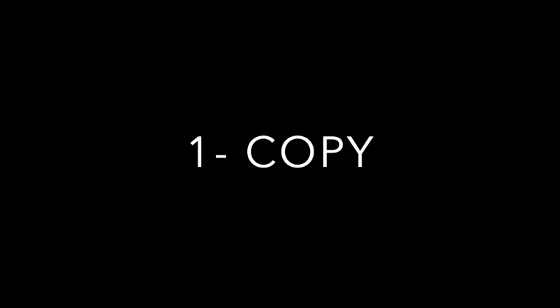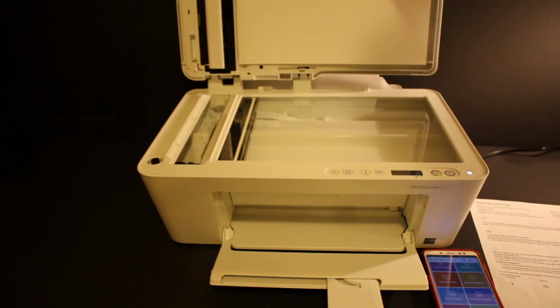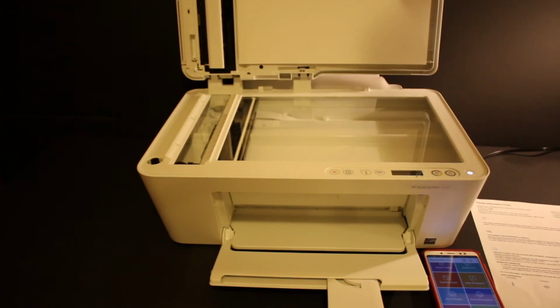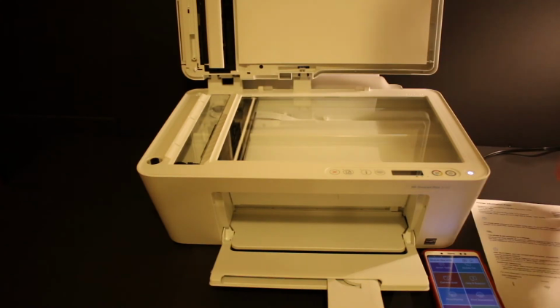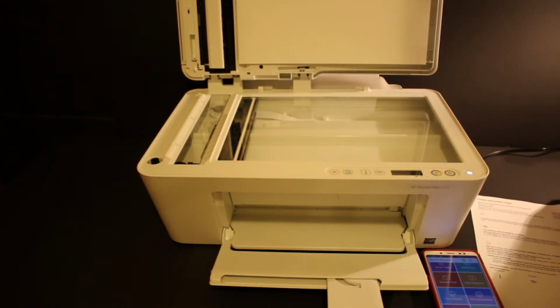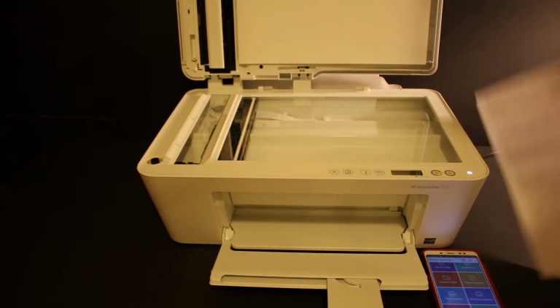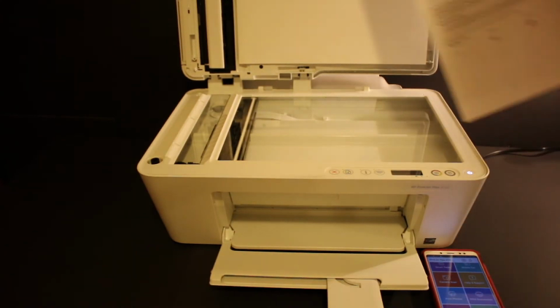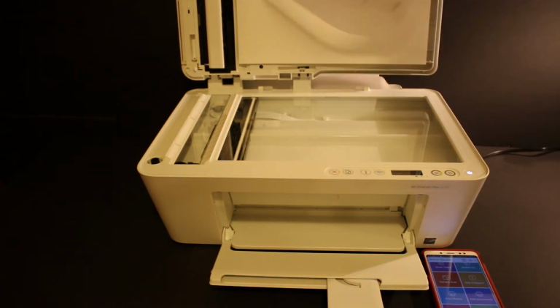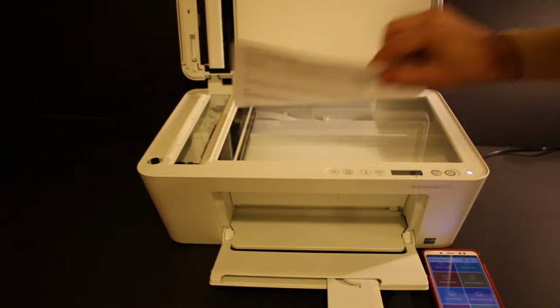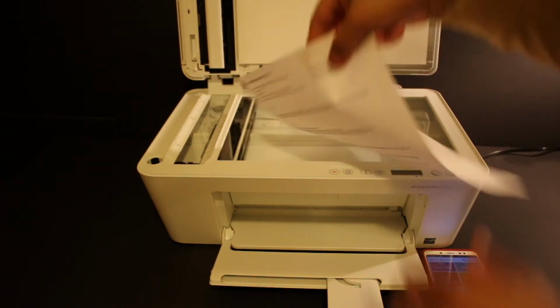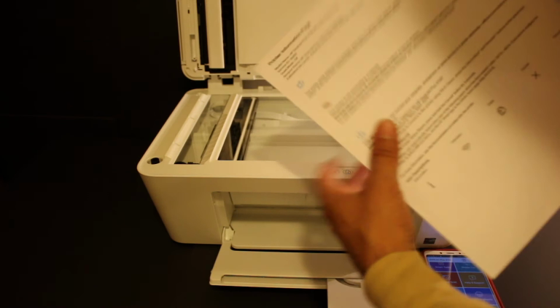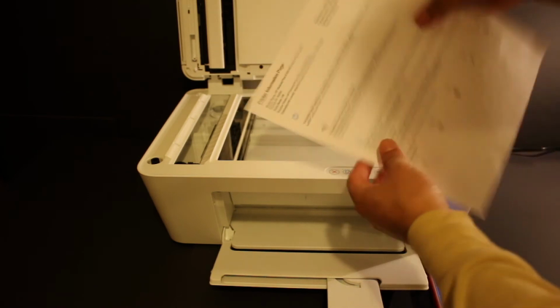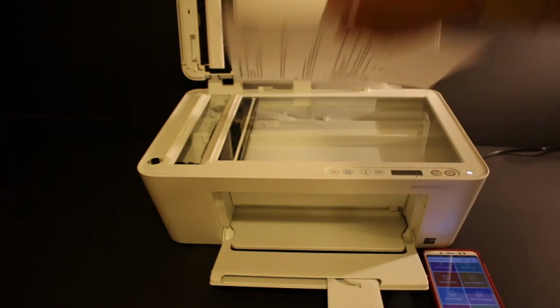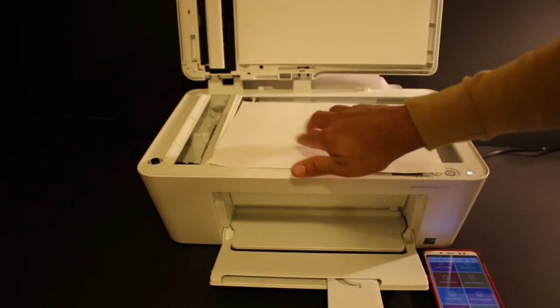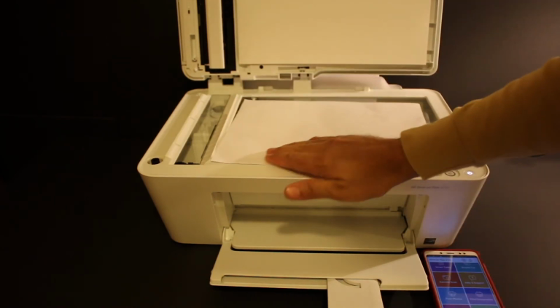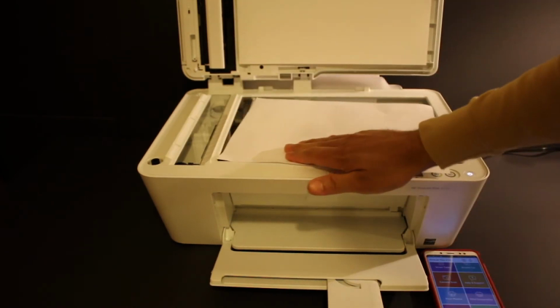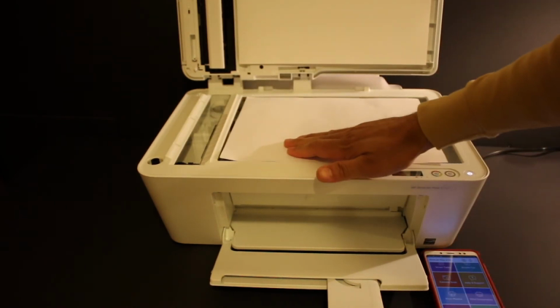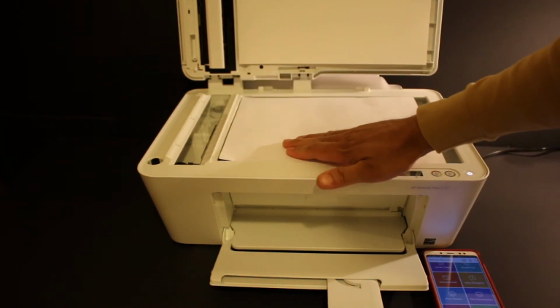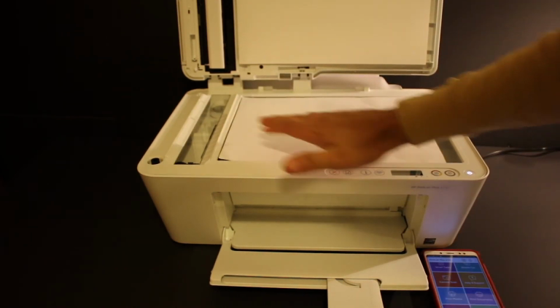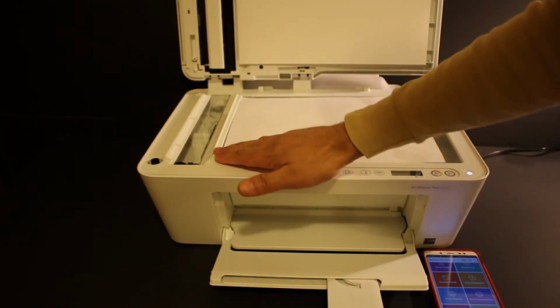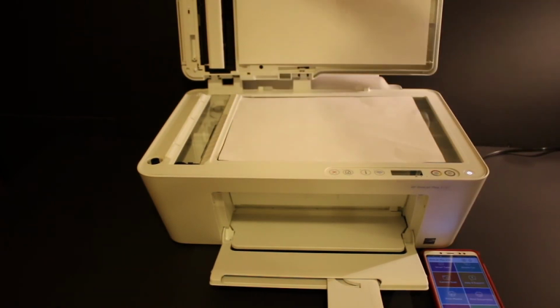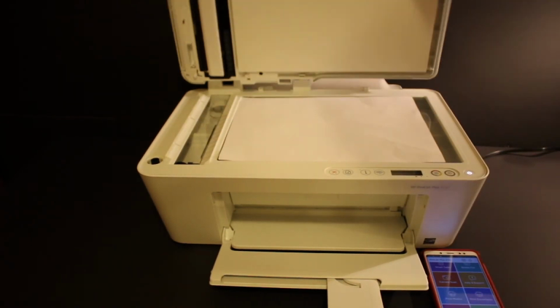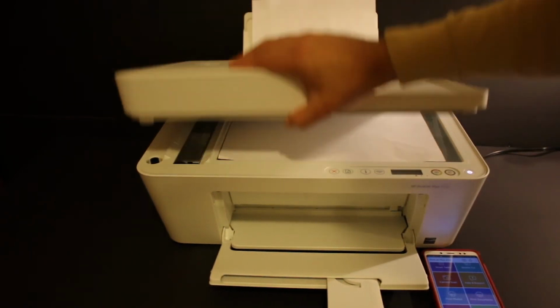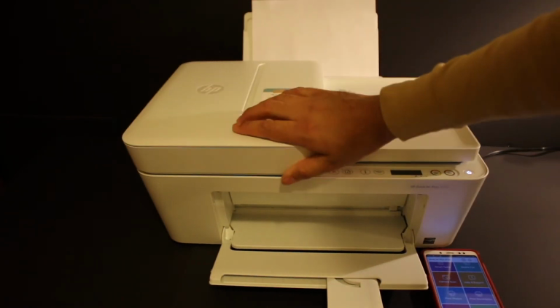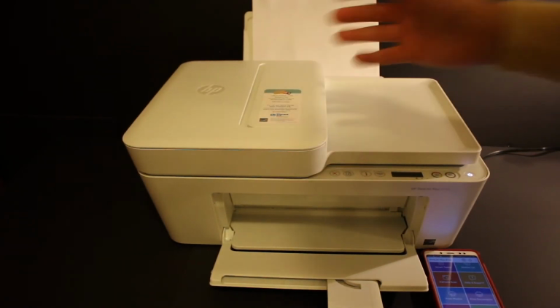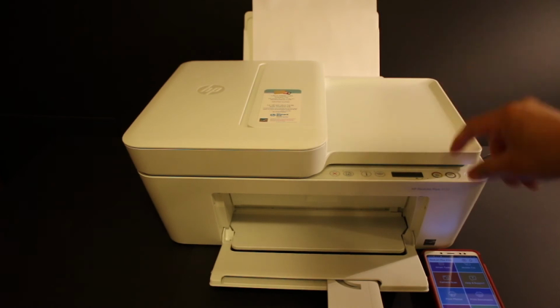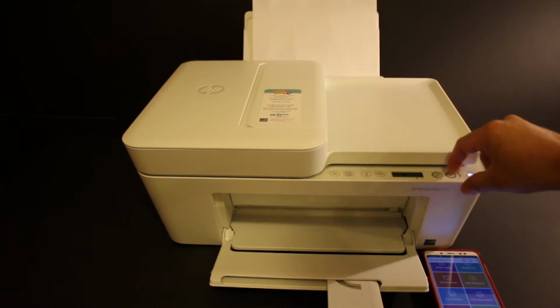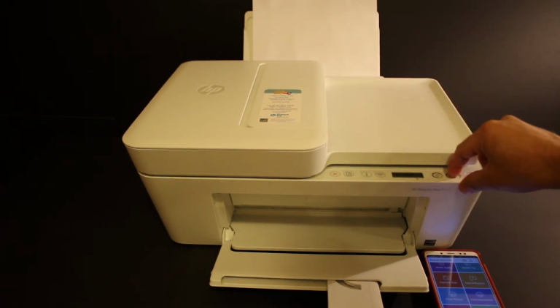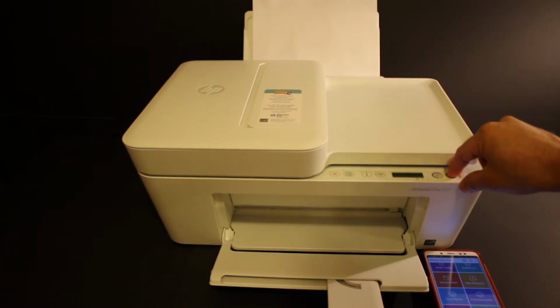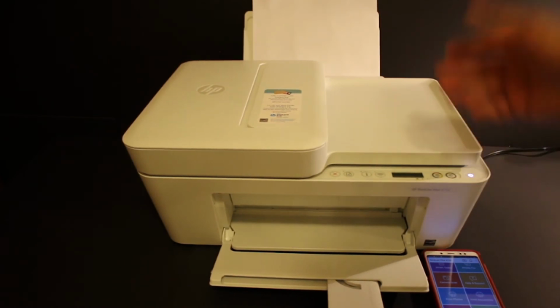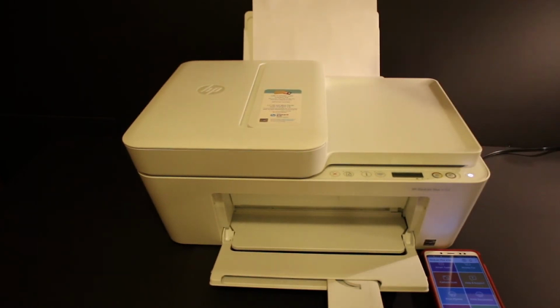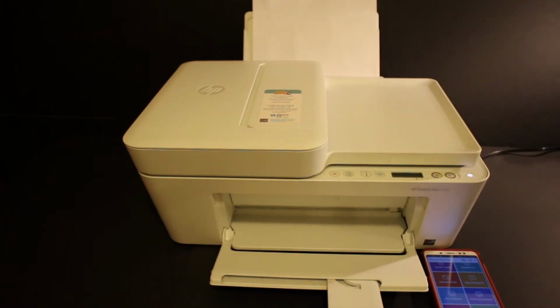To copy, open the lid, place a page facing downwards on the left-hand side corner, then click the copy button once and it will start the copy.